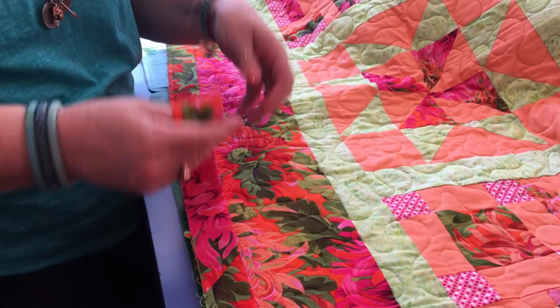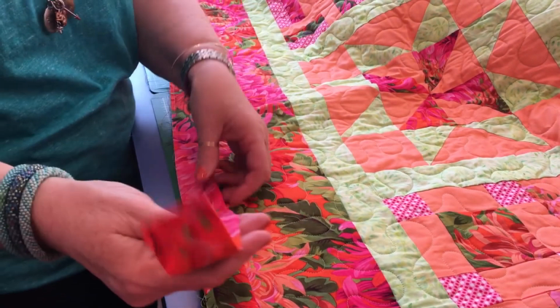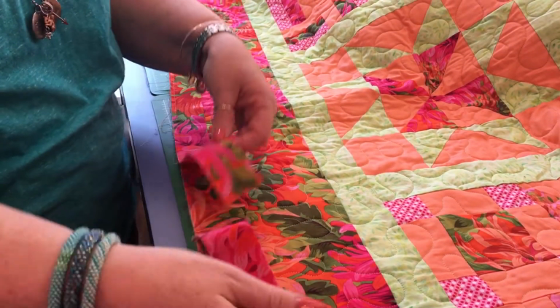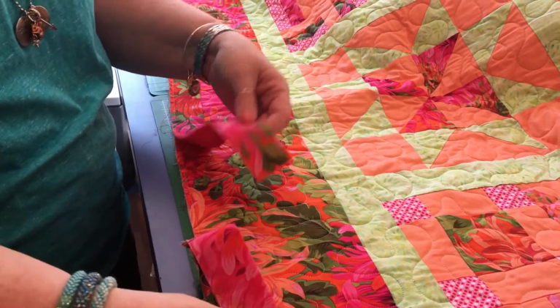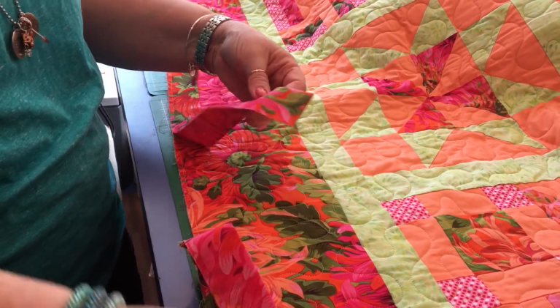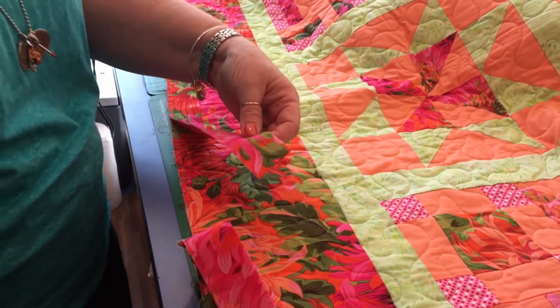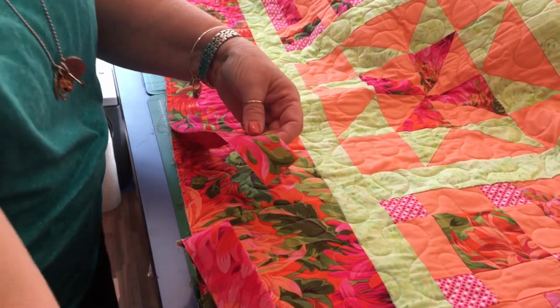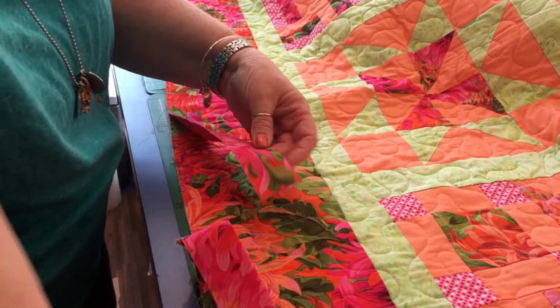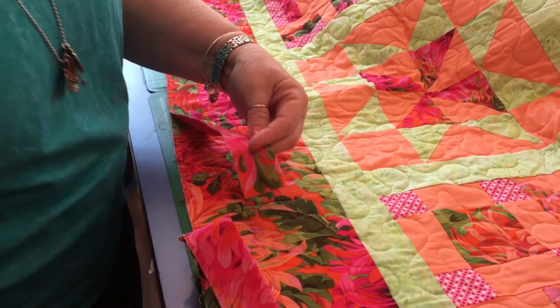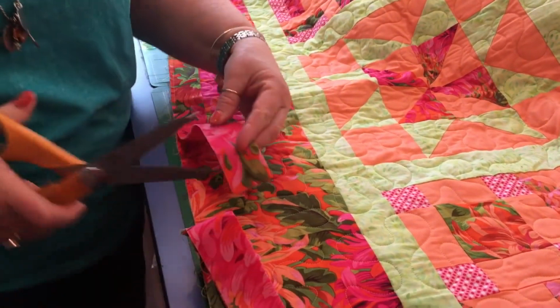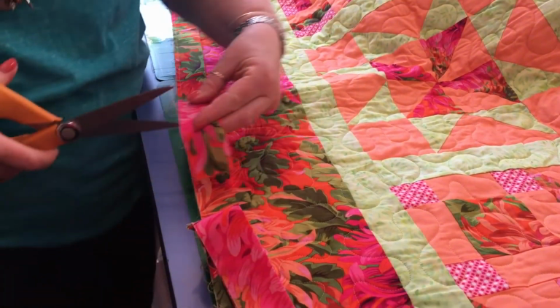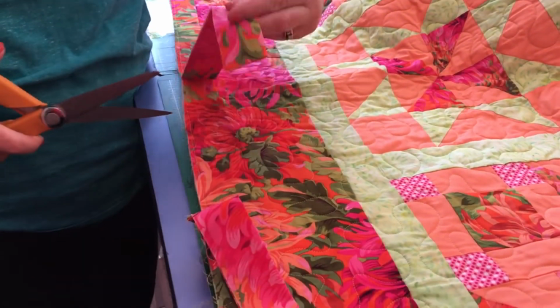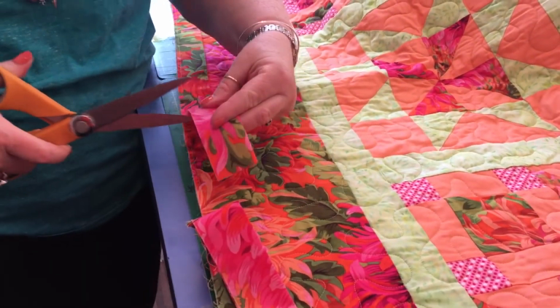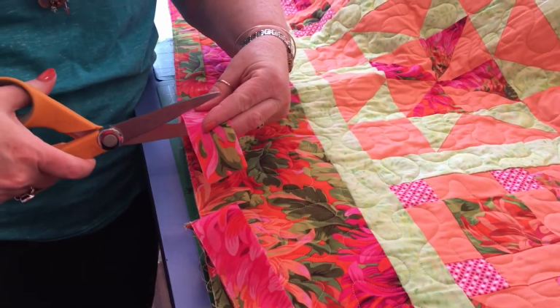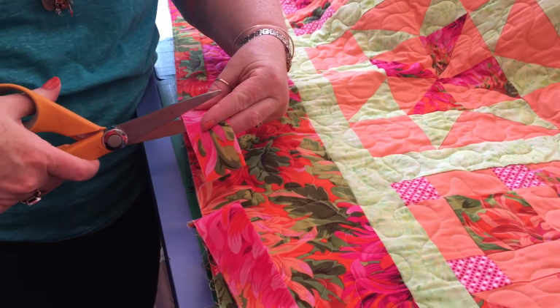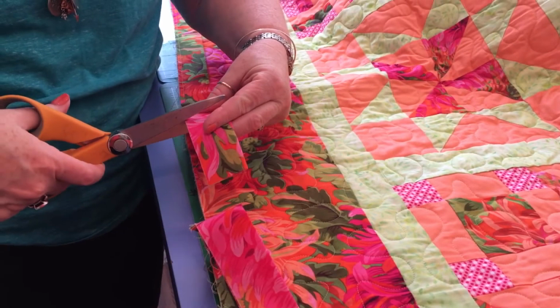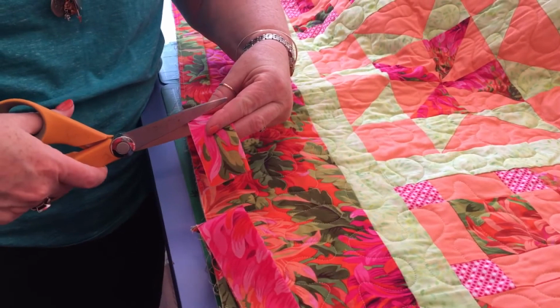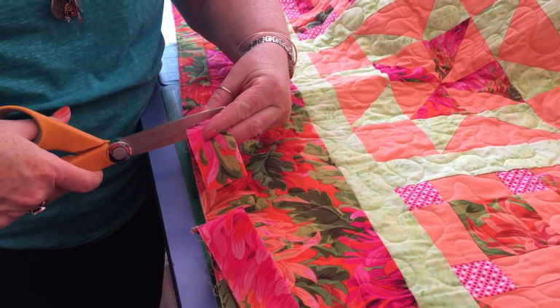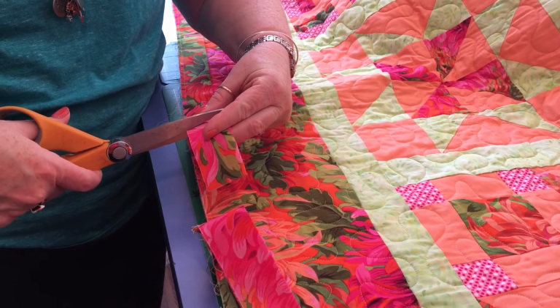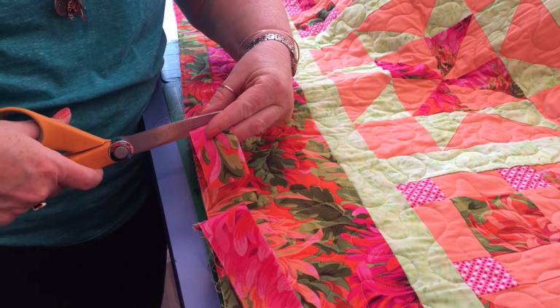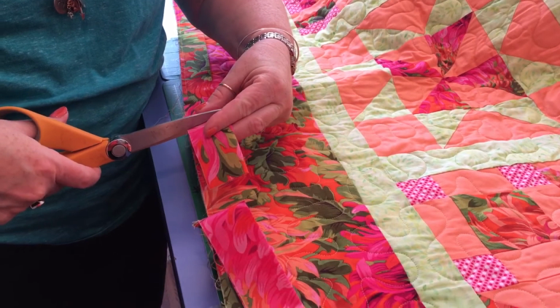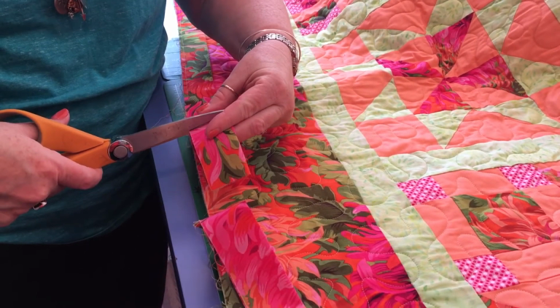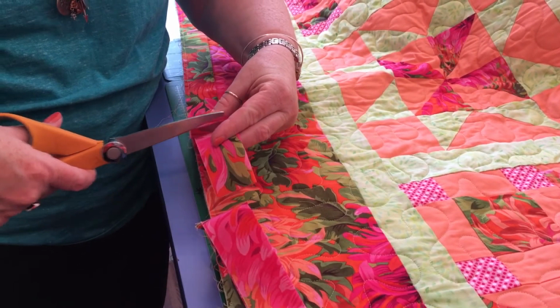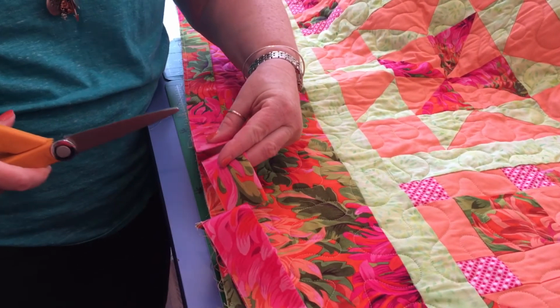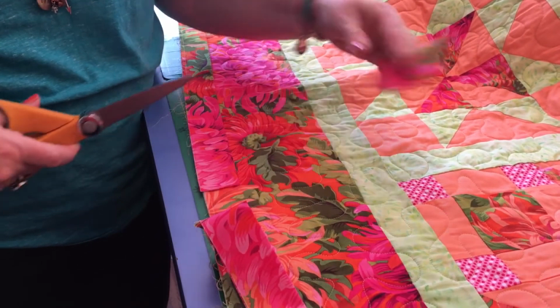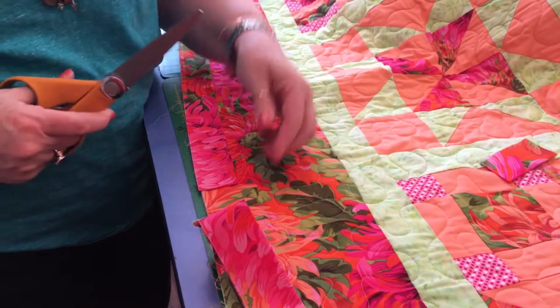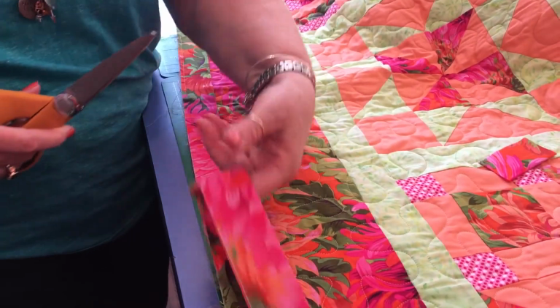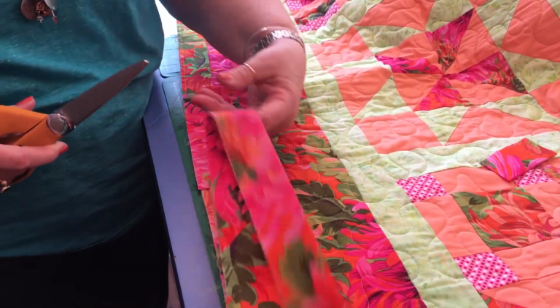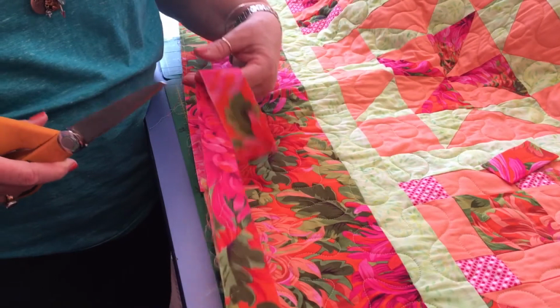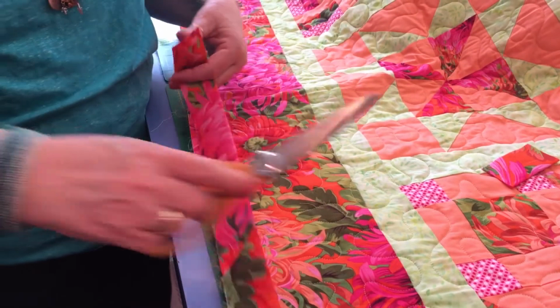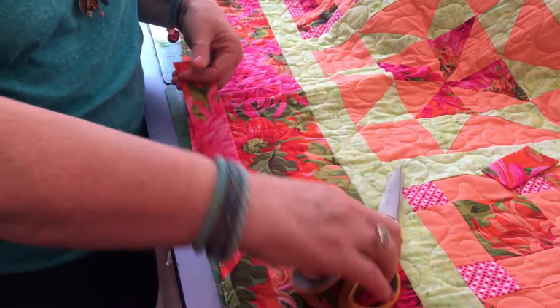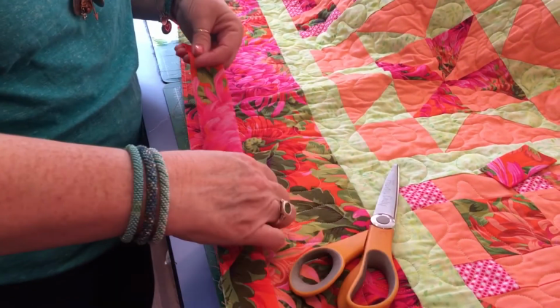What I'm going to do is actually cut a little bit off over here. You can use your rotary cutter, but then you're taking your quilt back and forth — I'm just going to use the scissors. Now I'm ready to measure.